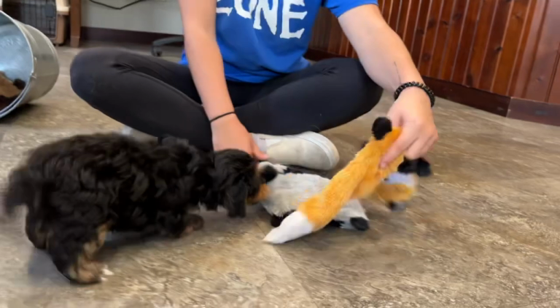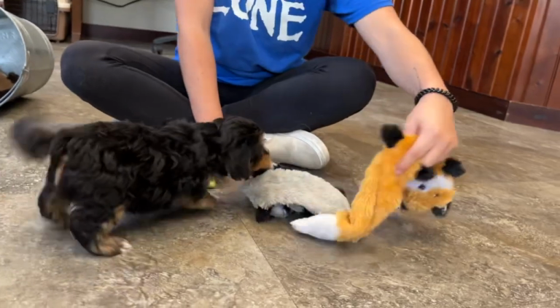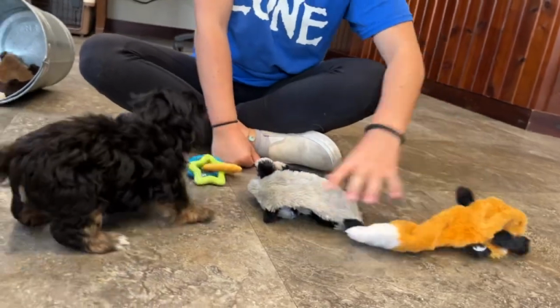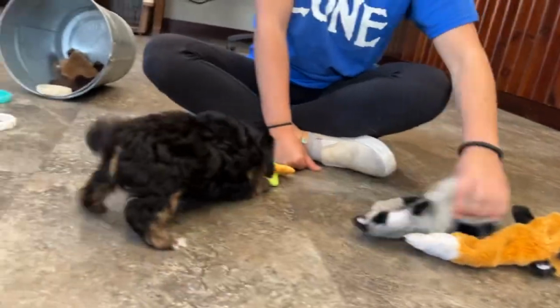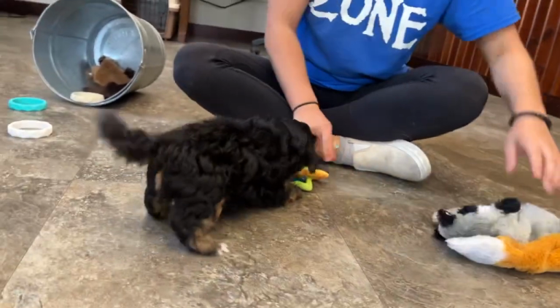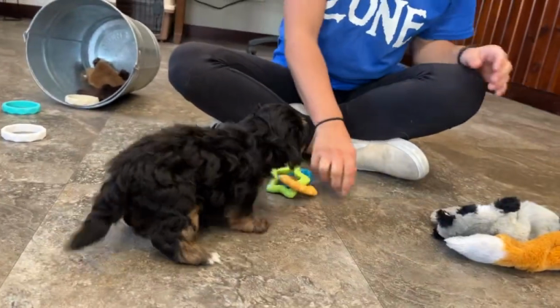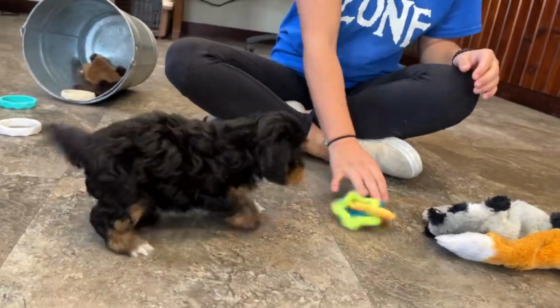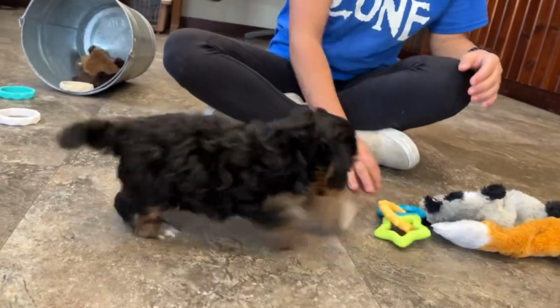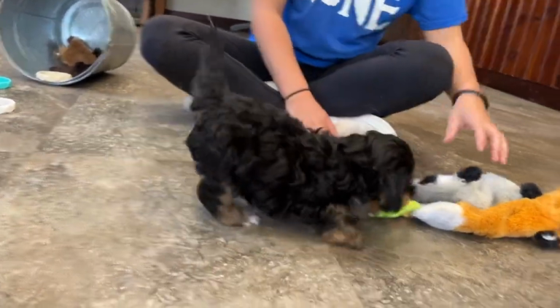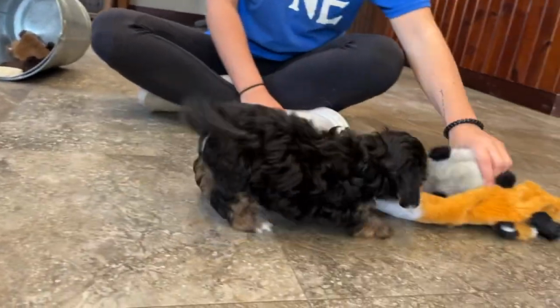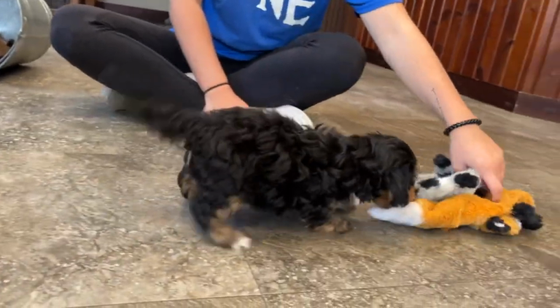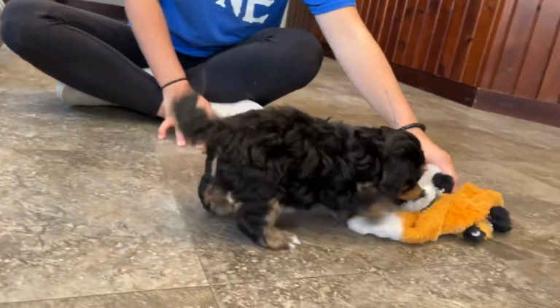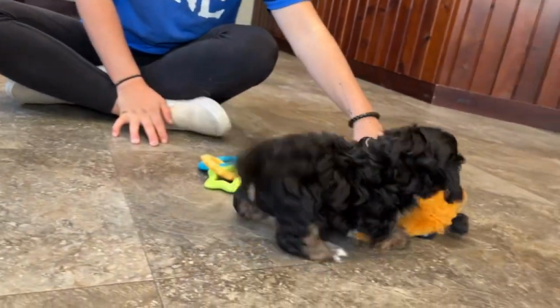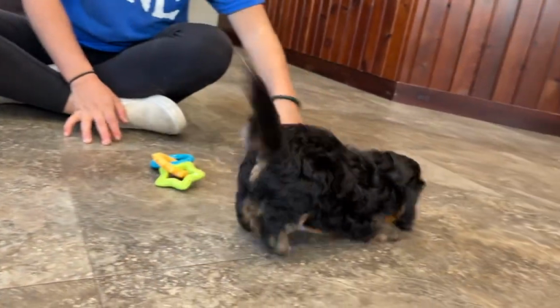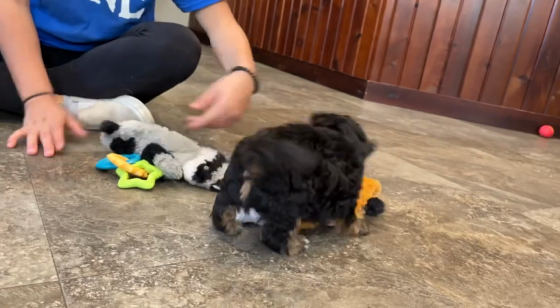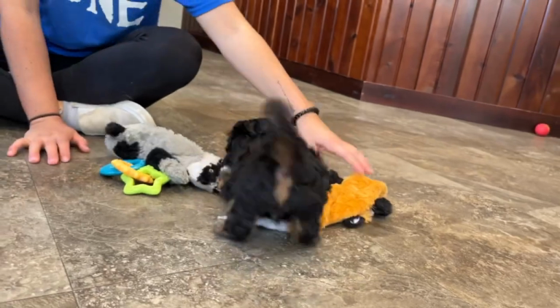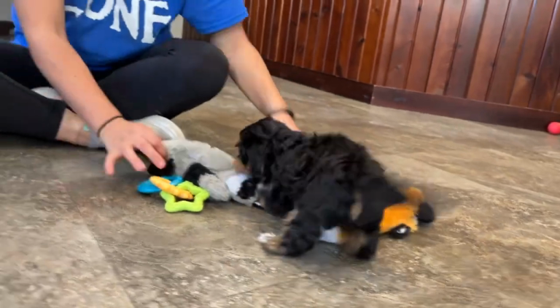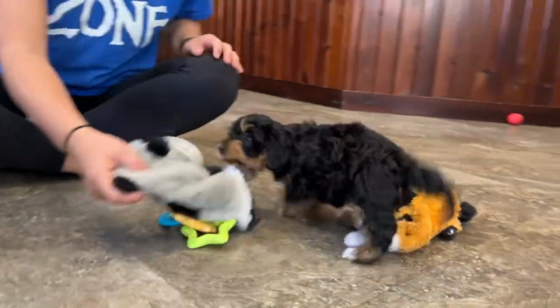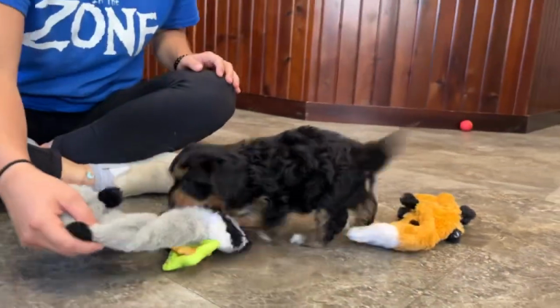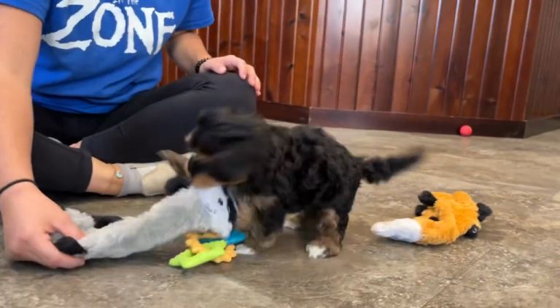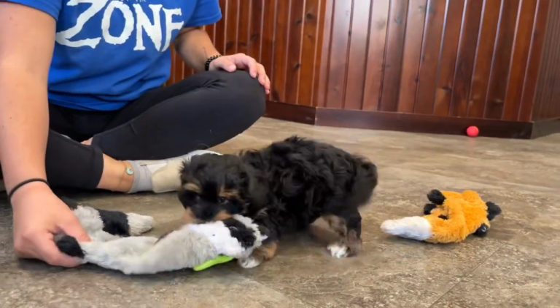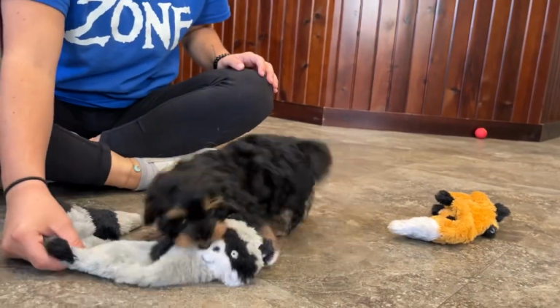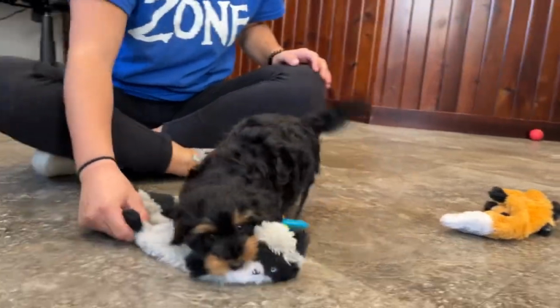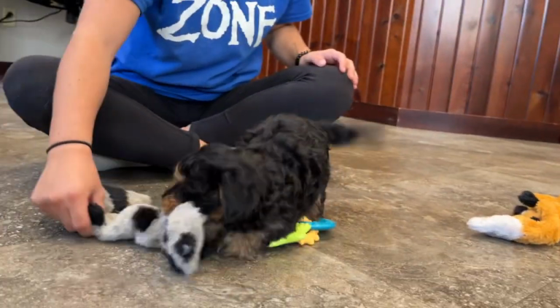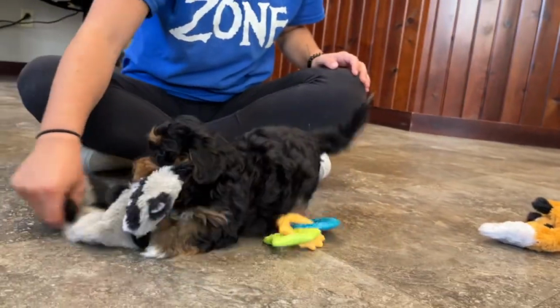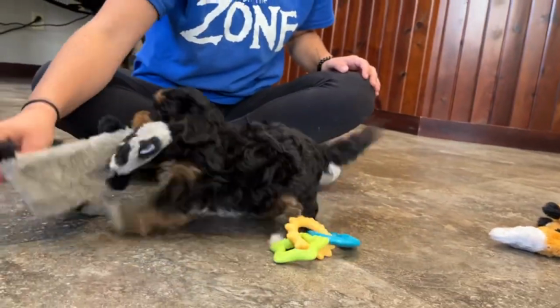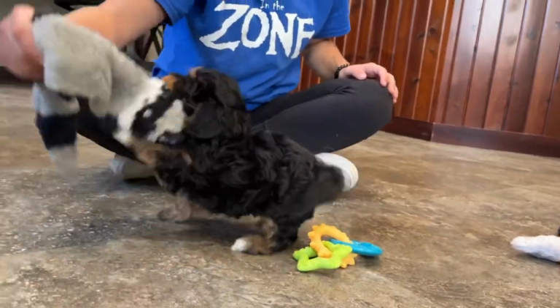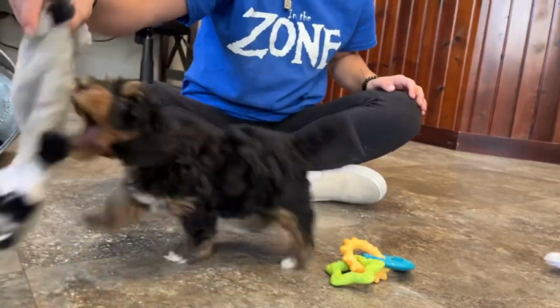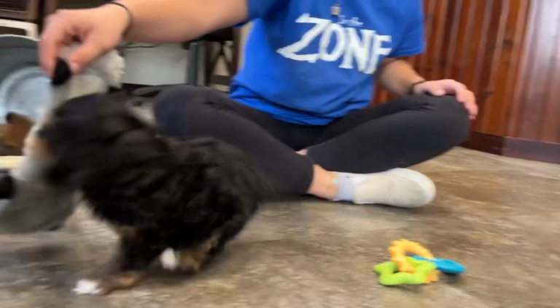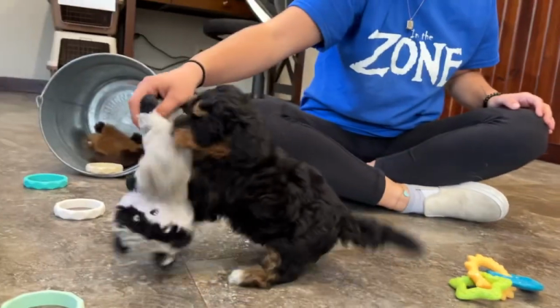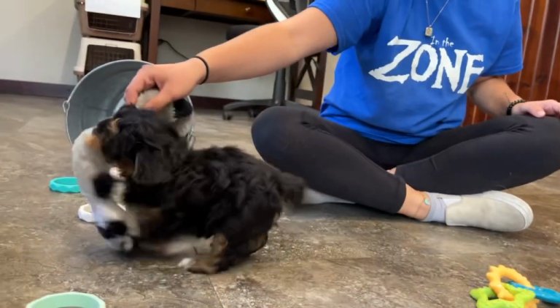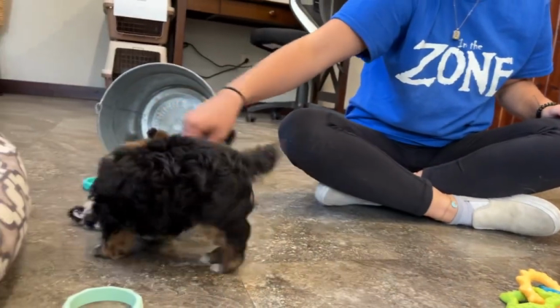Hello! This little cutie is Becklin. He's a male Pouton. I love his coloring — he's kind of like a tricolor, black and tan and then some white here and there.